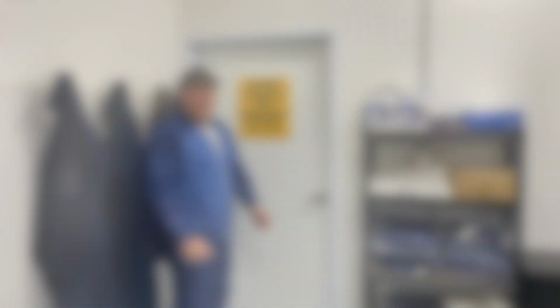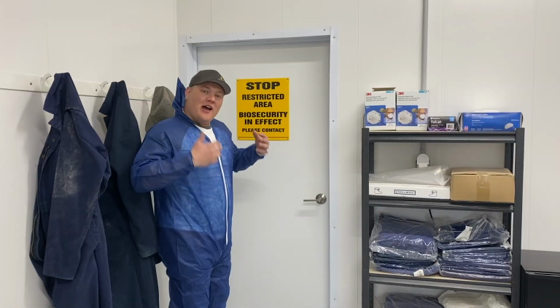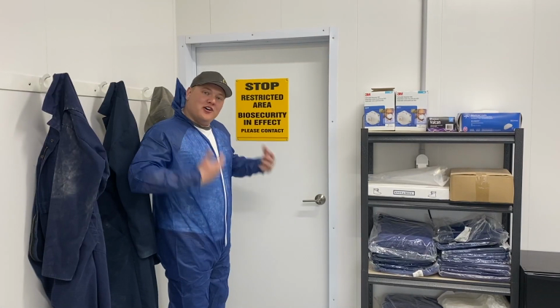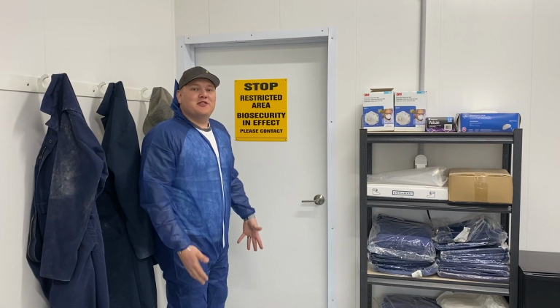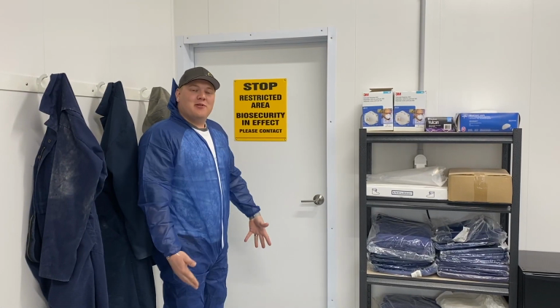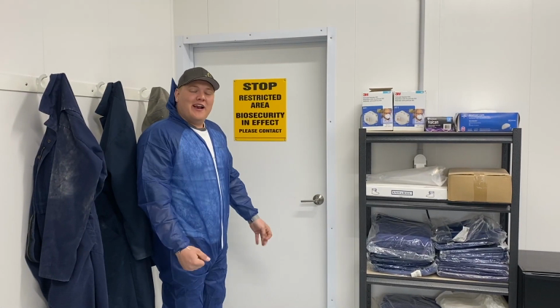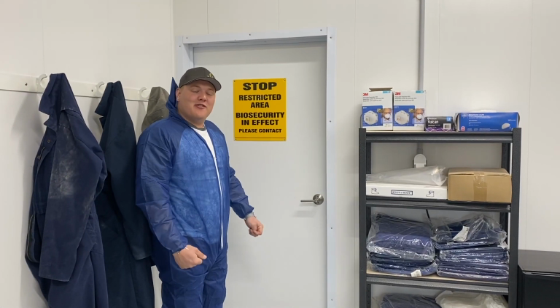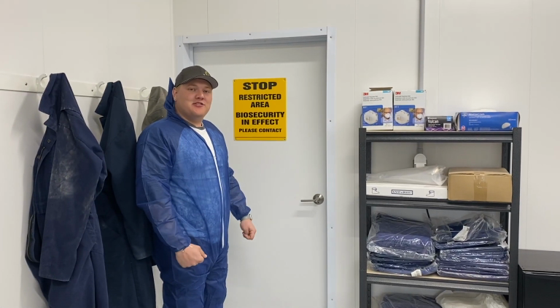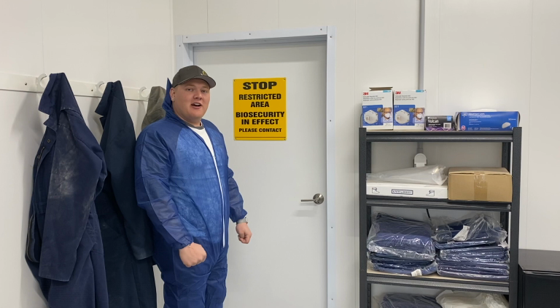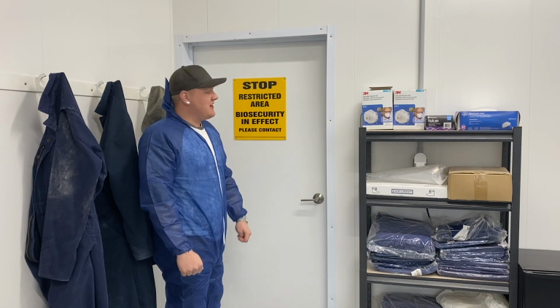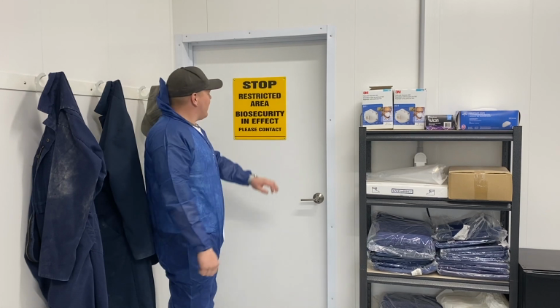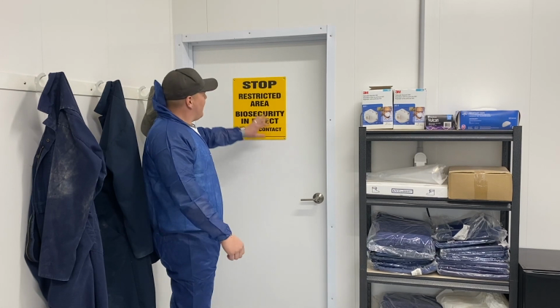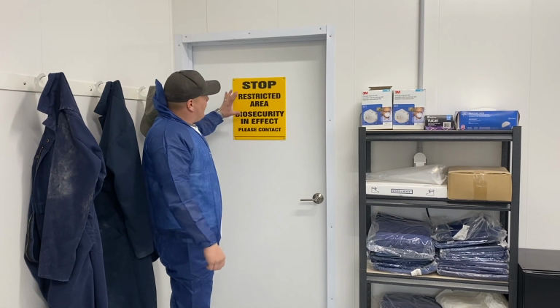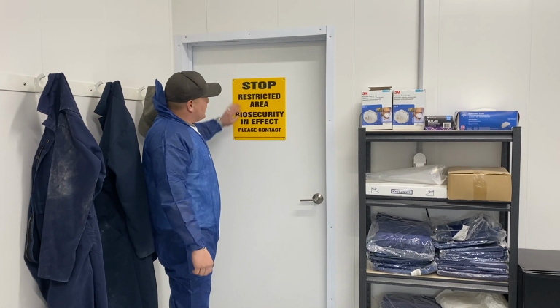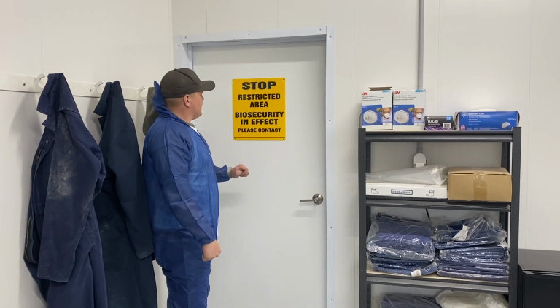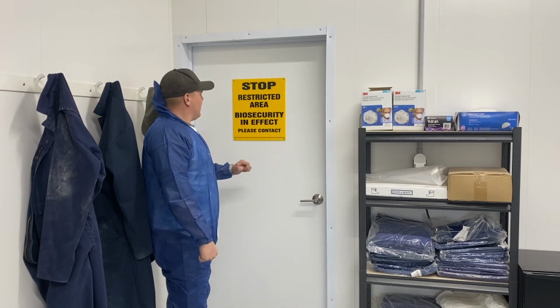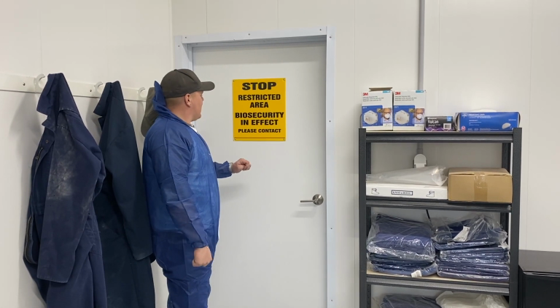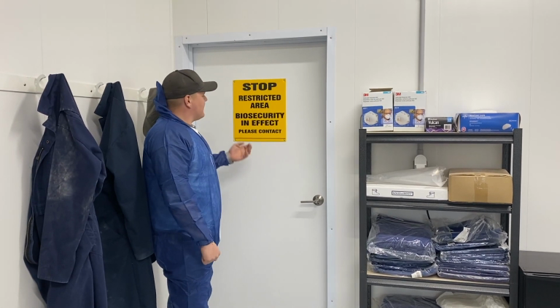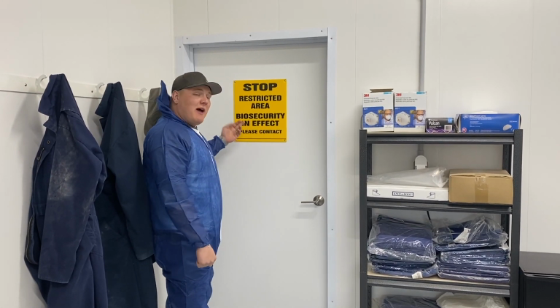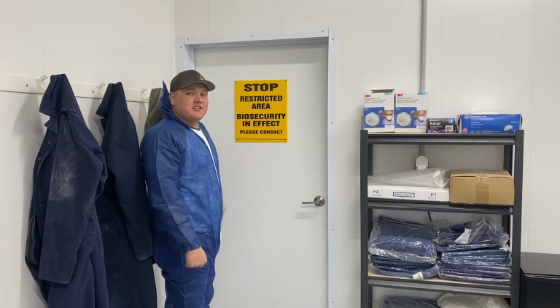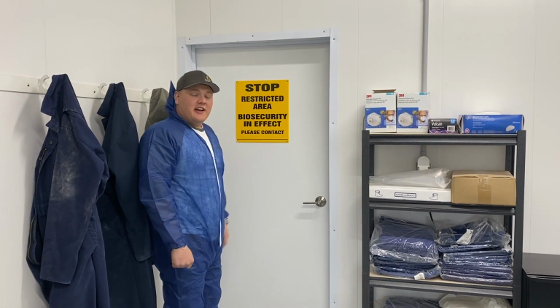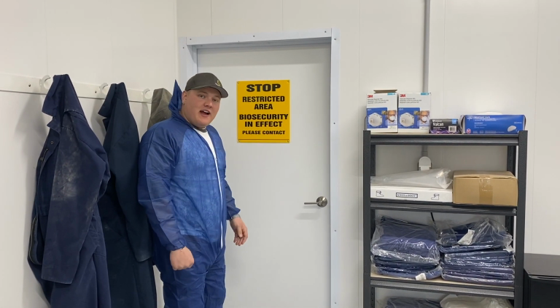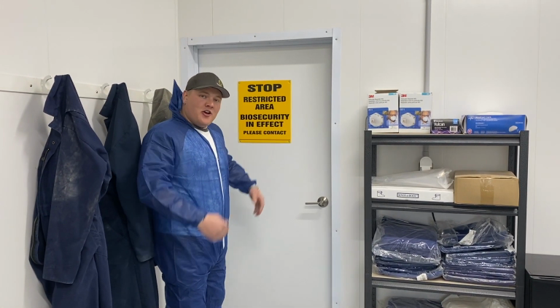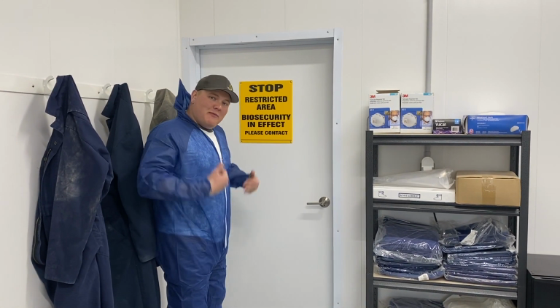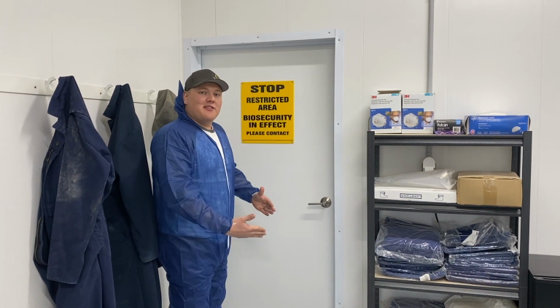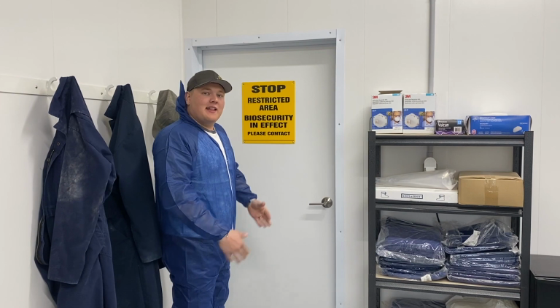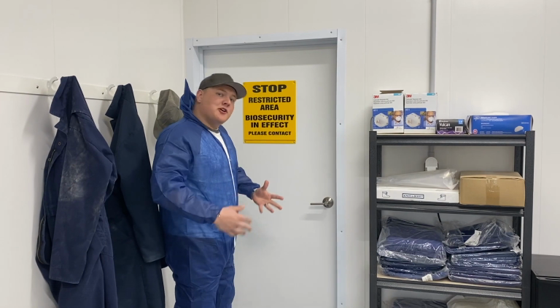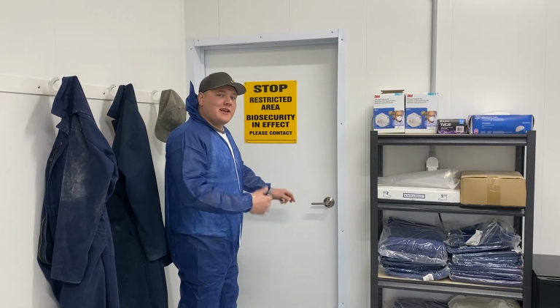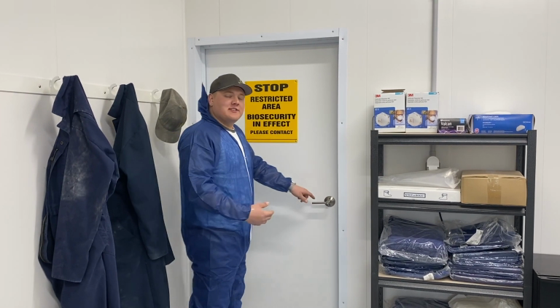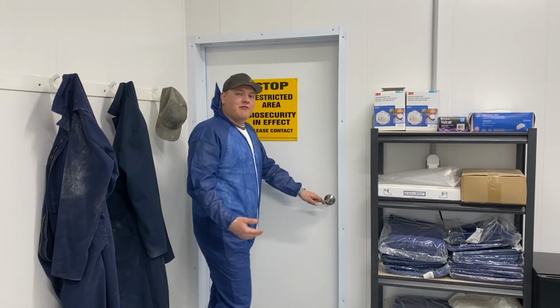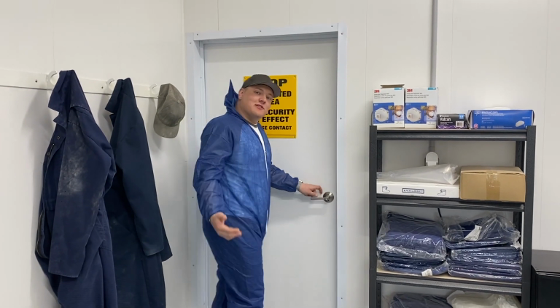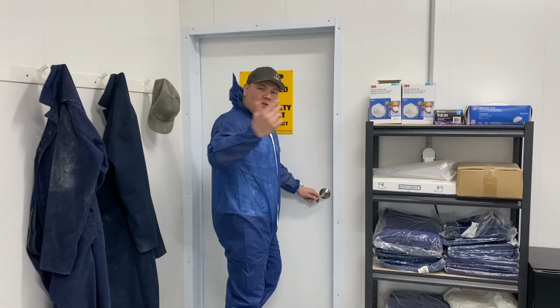We're now all suited up, ready to go into the biosecurity area. As you can see, this yellow sign here says biosecurity in effect. We meet all the guidelines. We can now enter the farm. Come on.